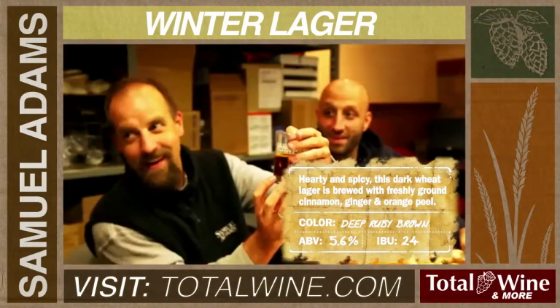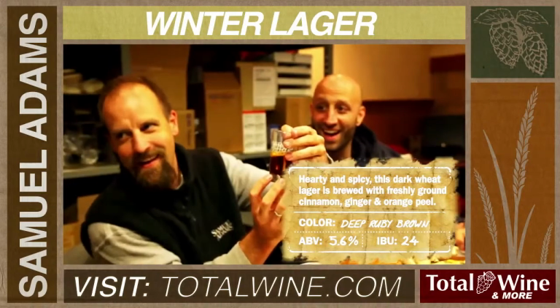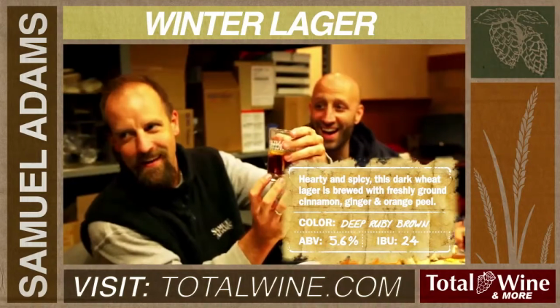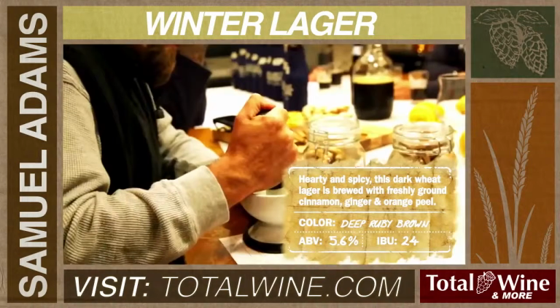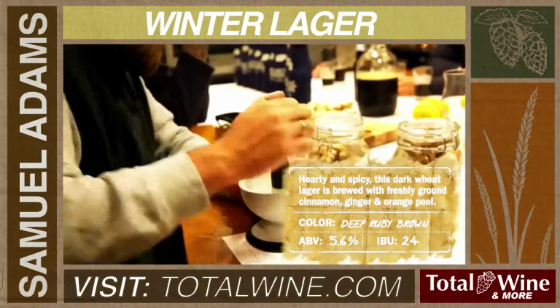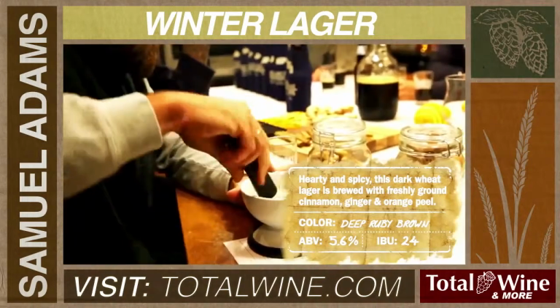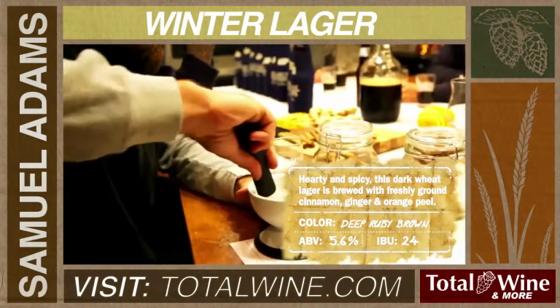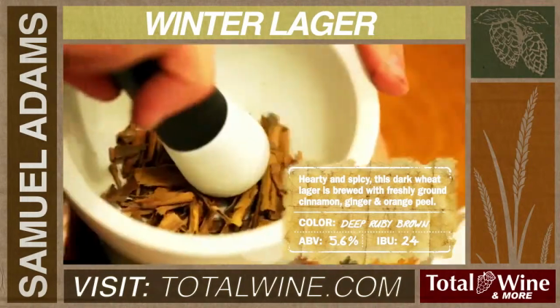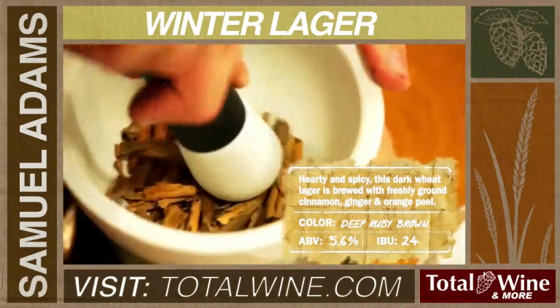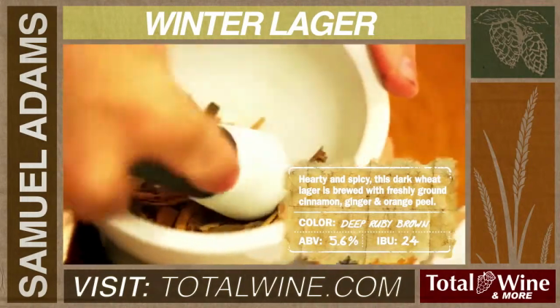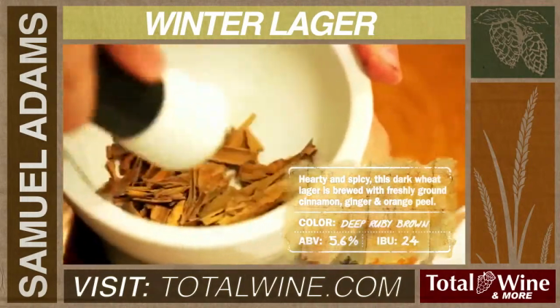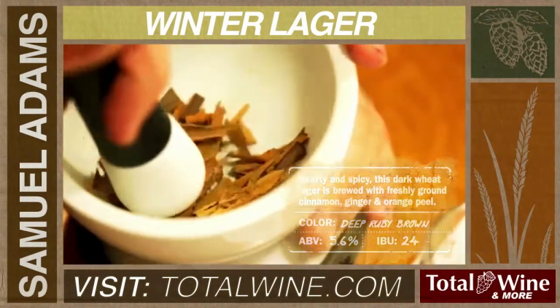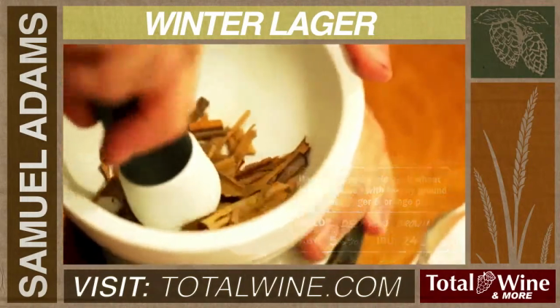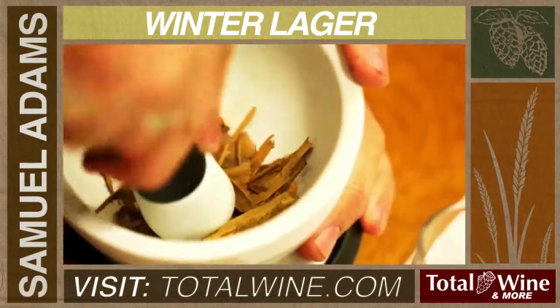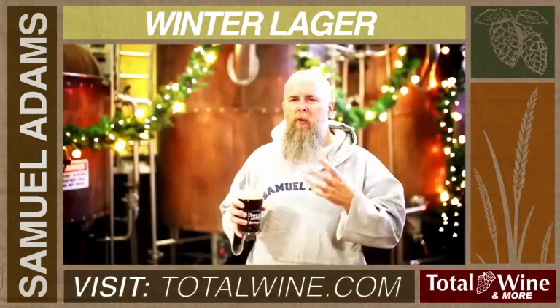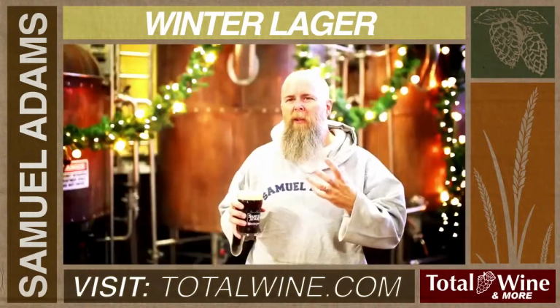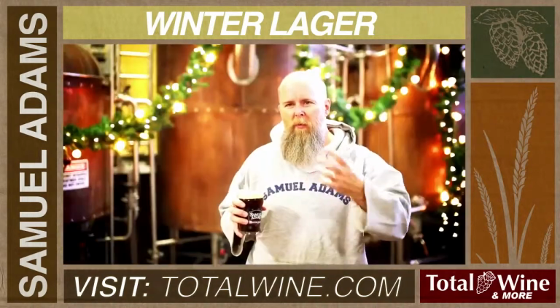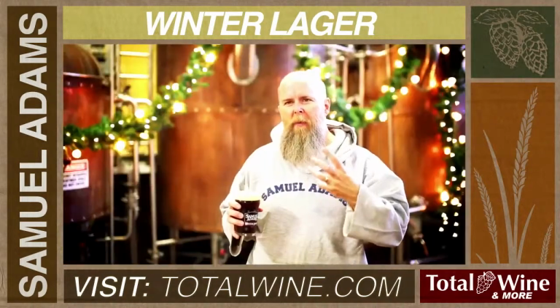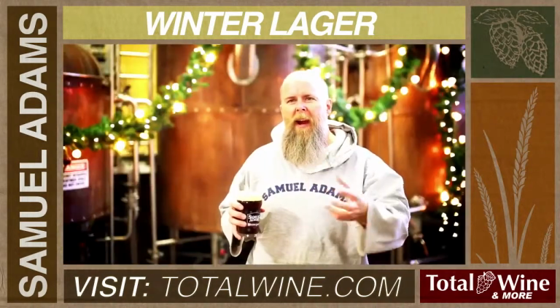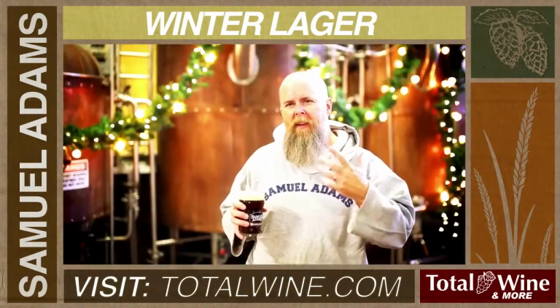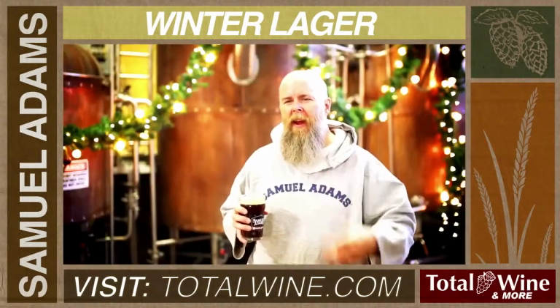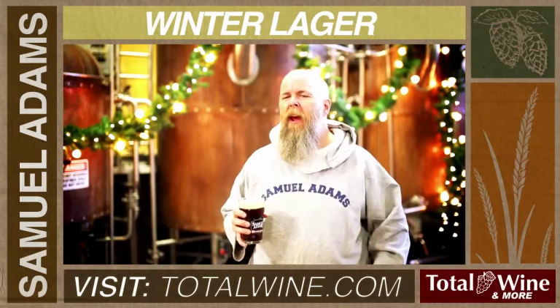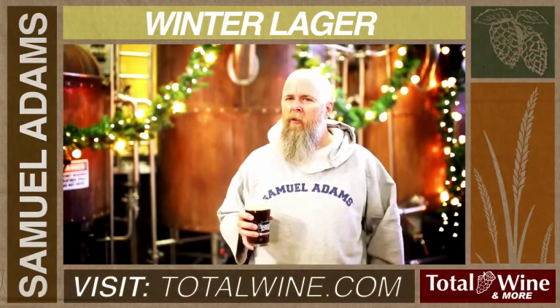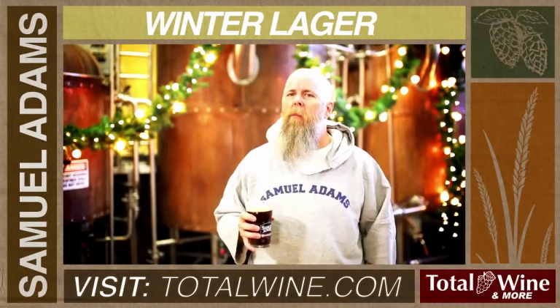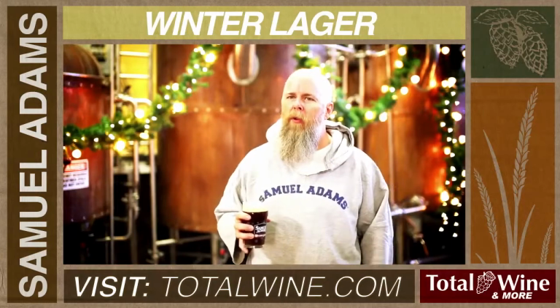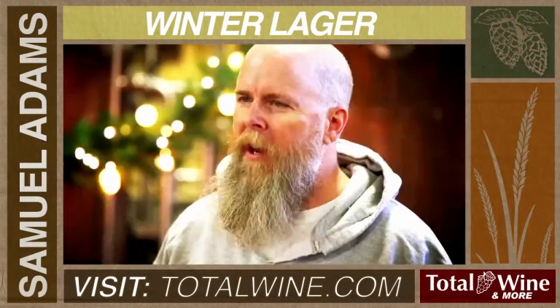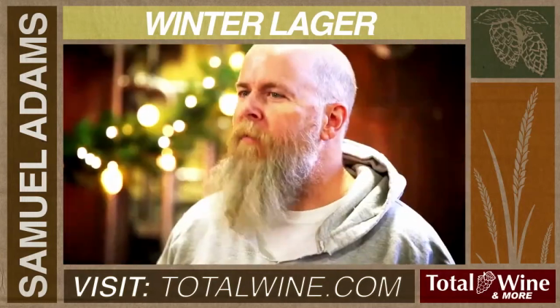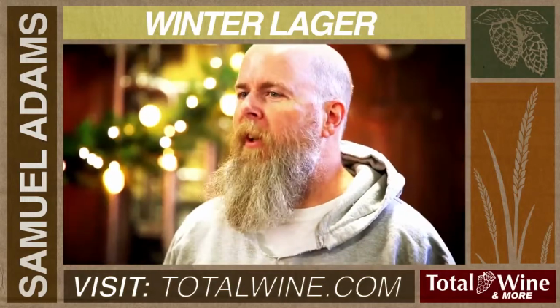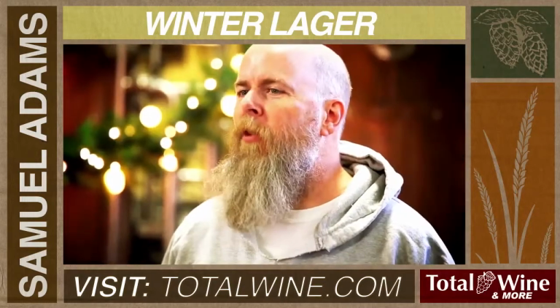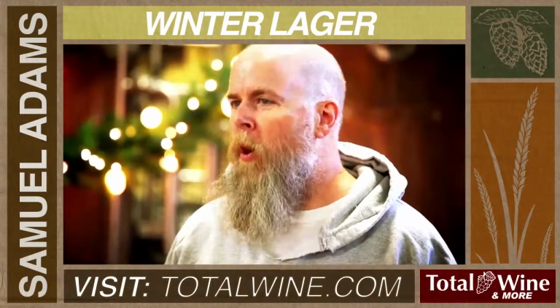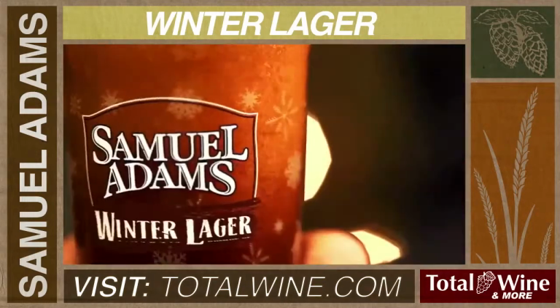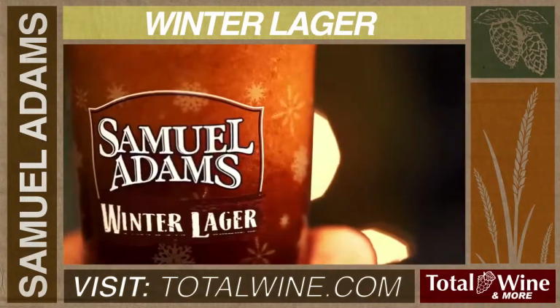It's certainly medium bodied. It is lingering — some of those spices remain behind, and also the malt note, and it definitely leaves you wanting another sip.